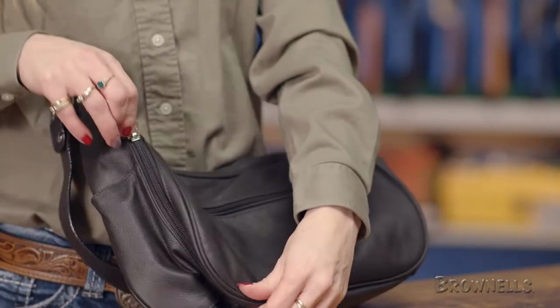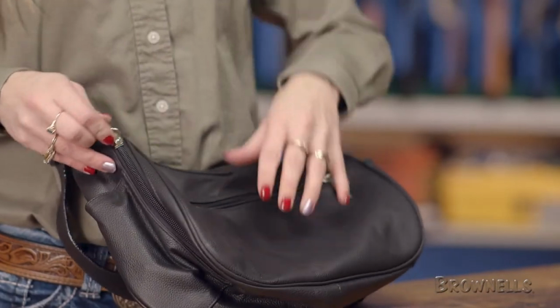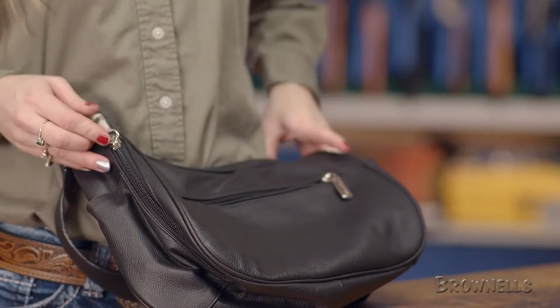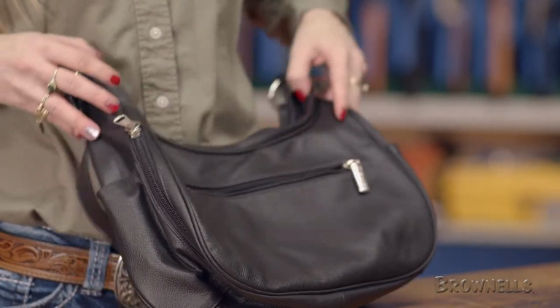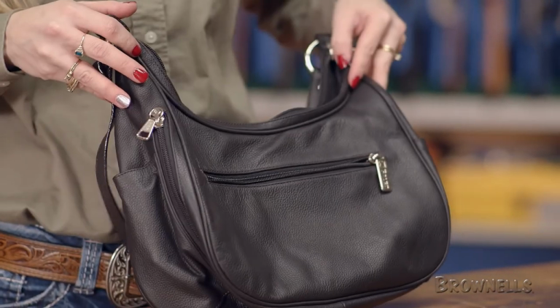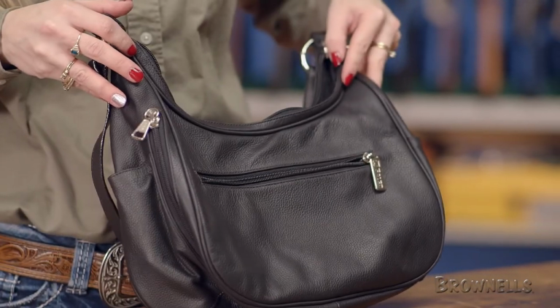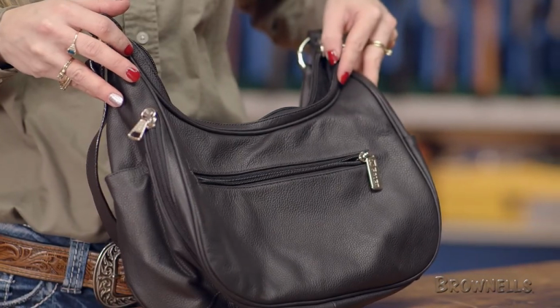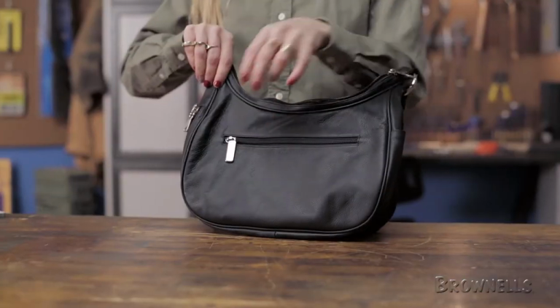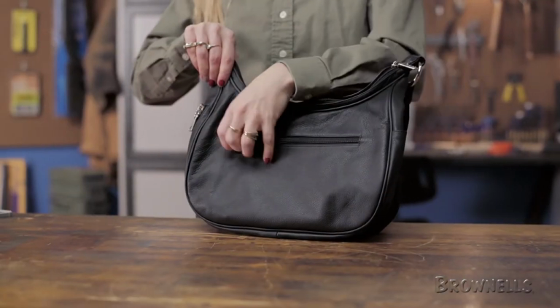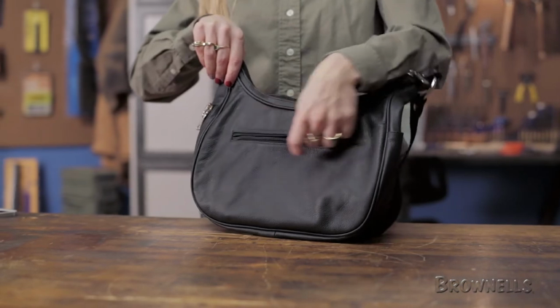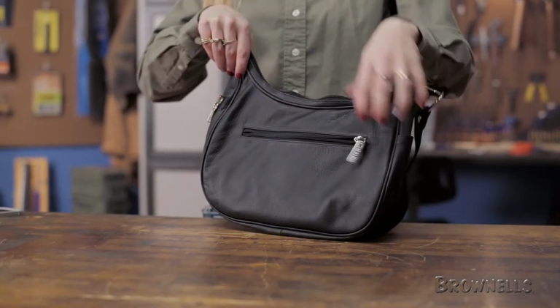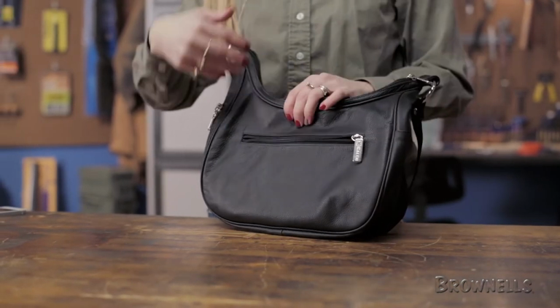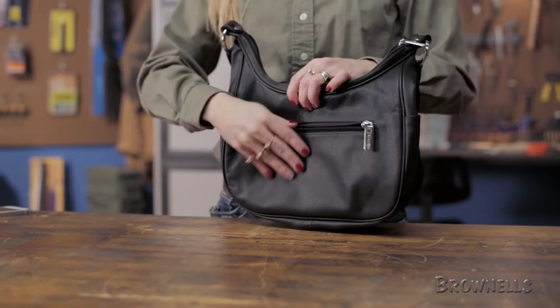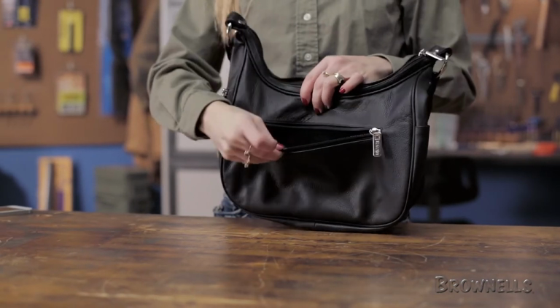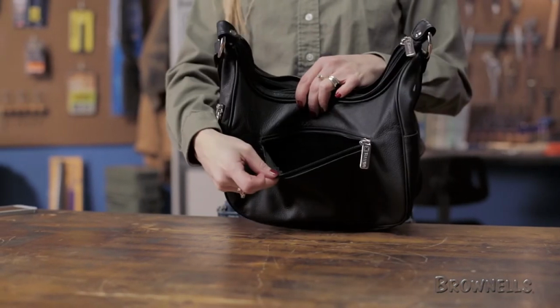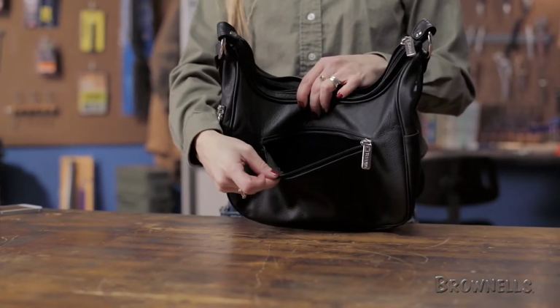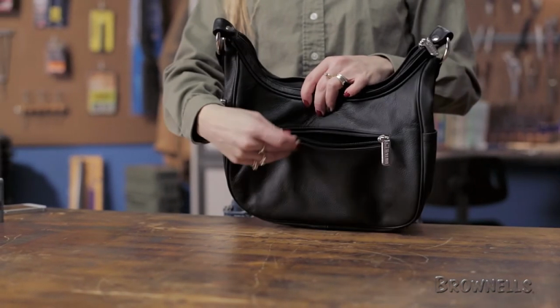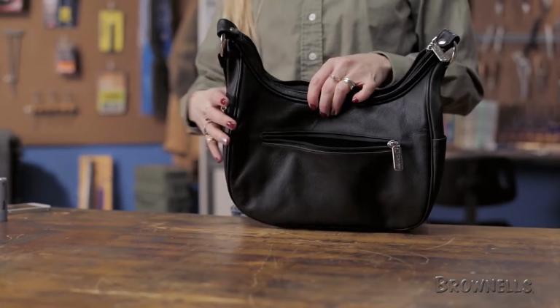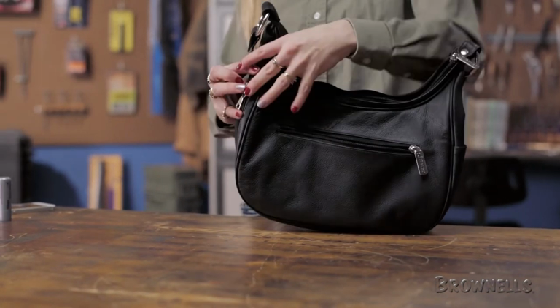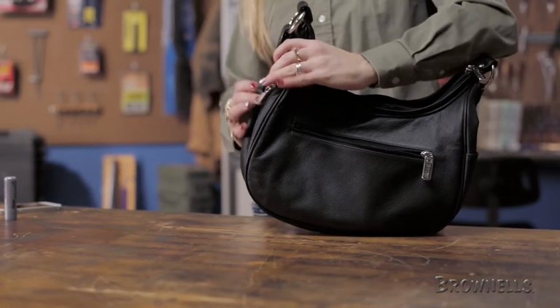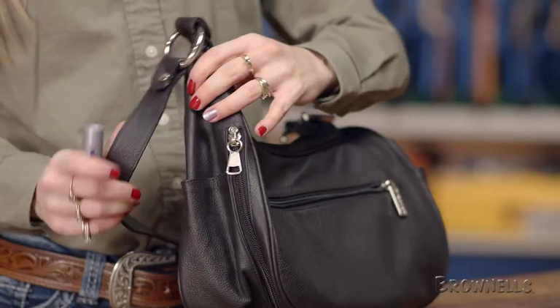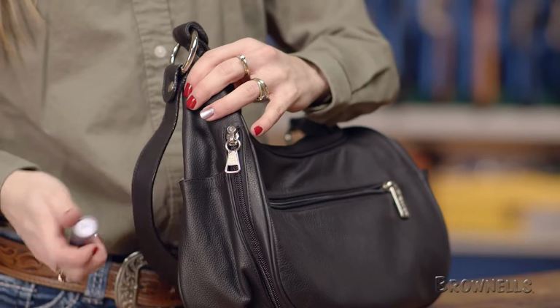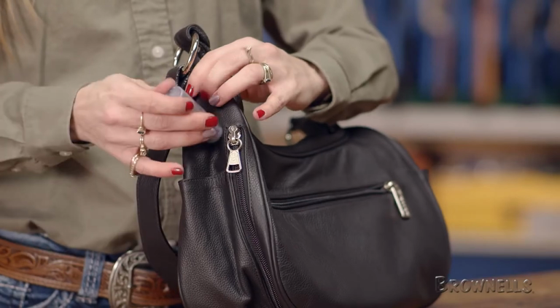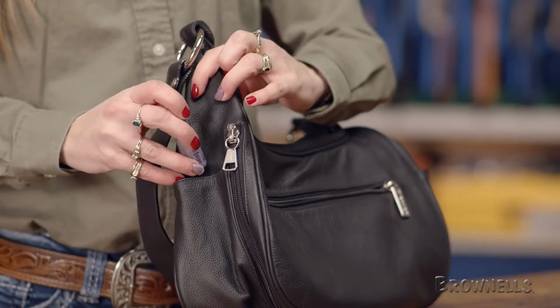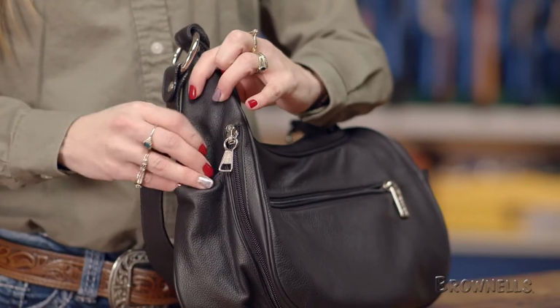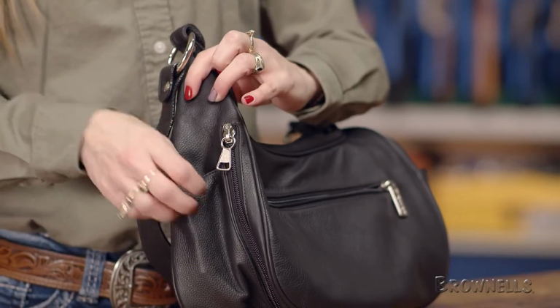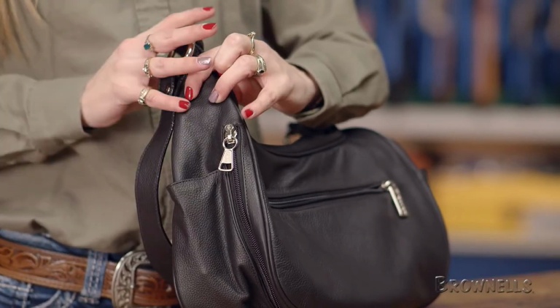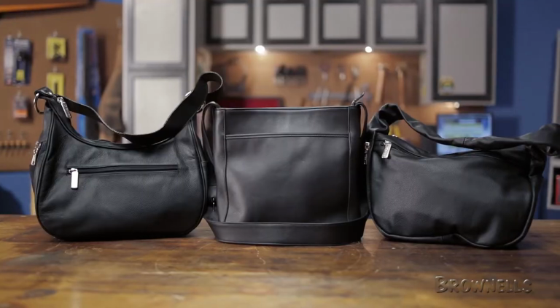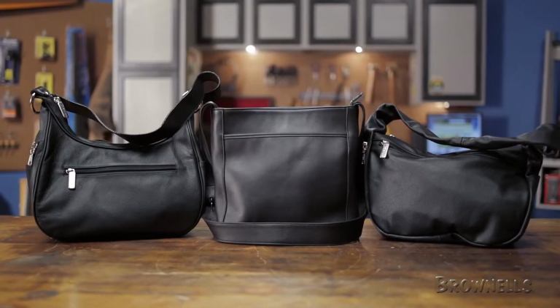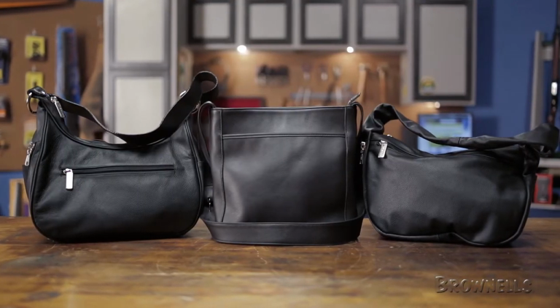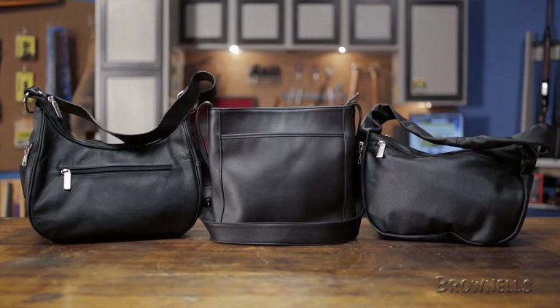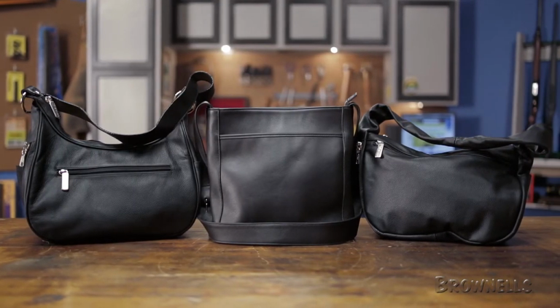Pipes, seams, and nickel-plated solid brass hardware contribute to the added durability of the Dyna. Like all products sold by Brownells, the Galco International Conceal and Carry purses are backed by our 100% Unconditional Forever Satisfaction Guarantee.